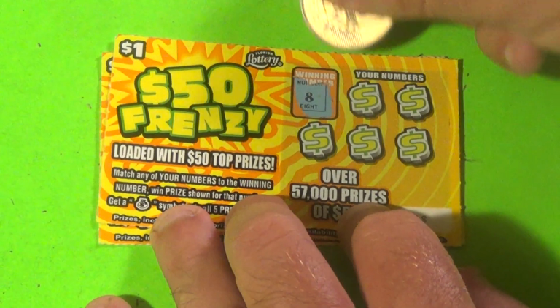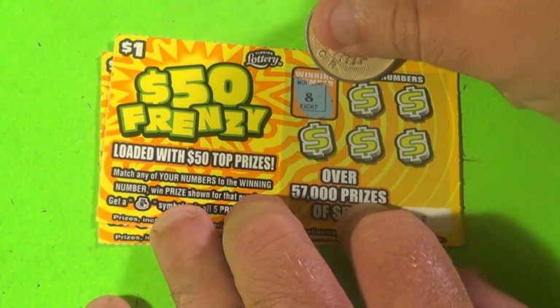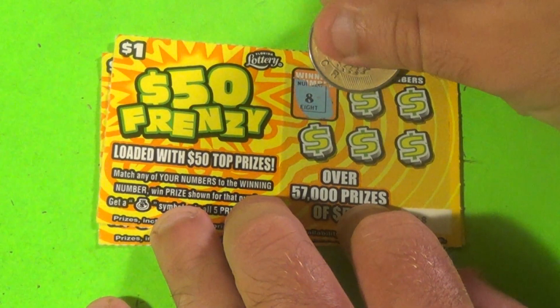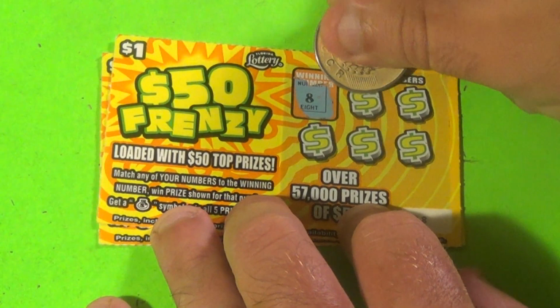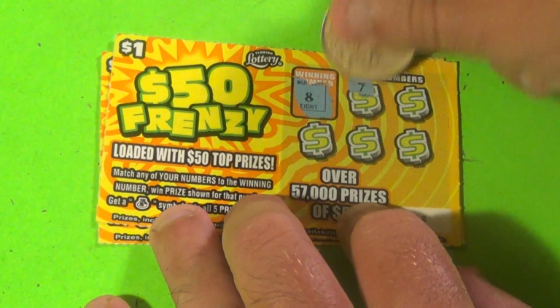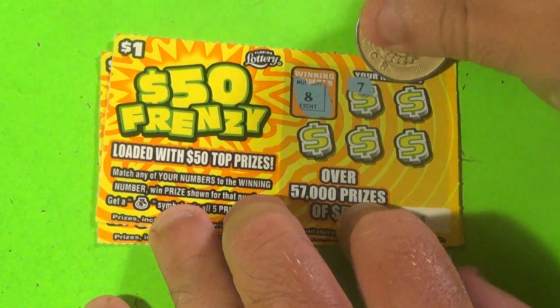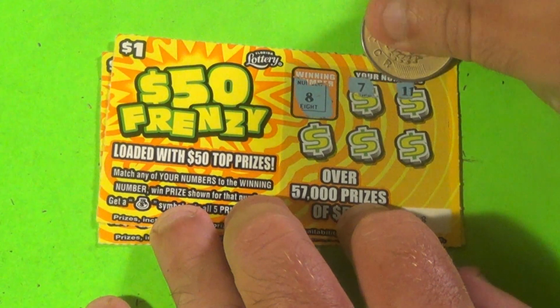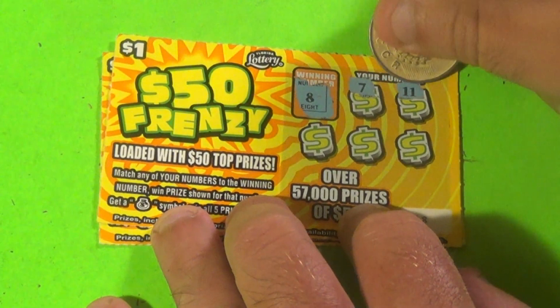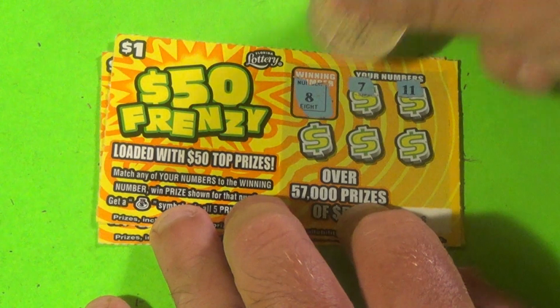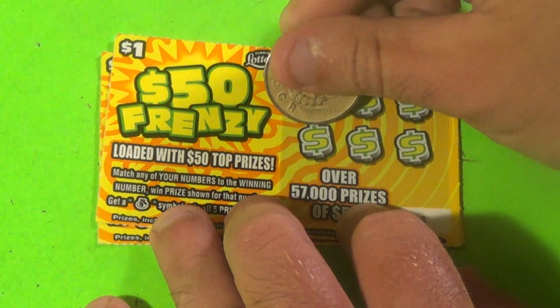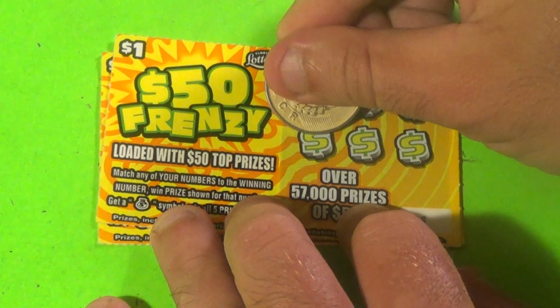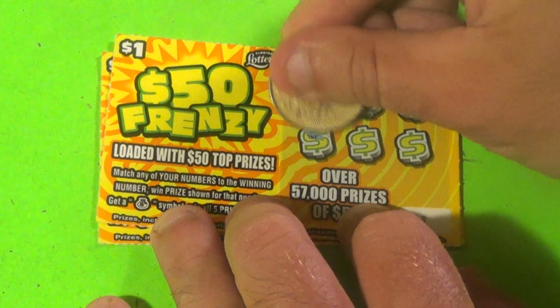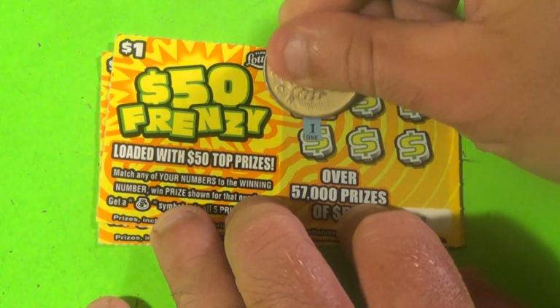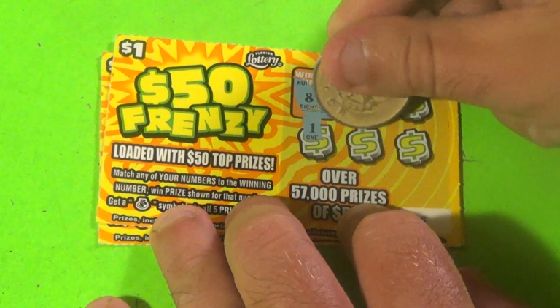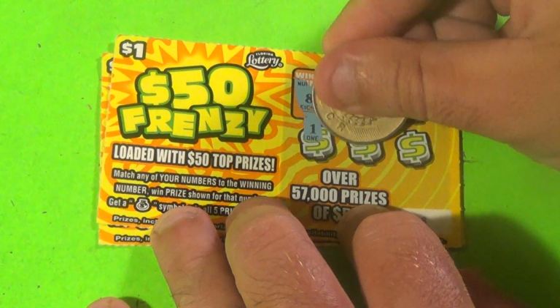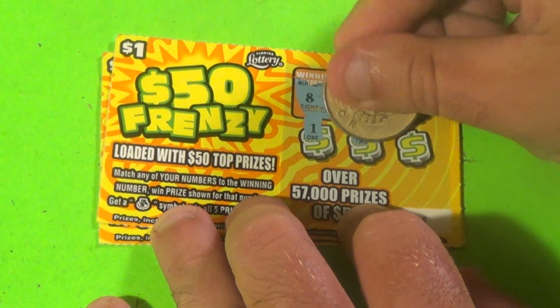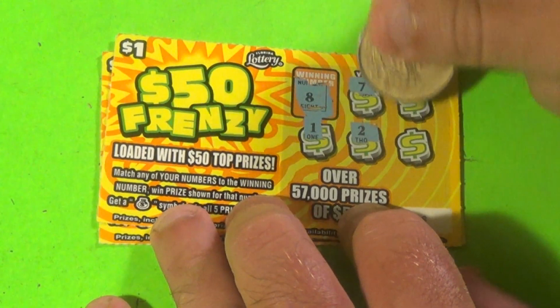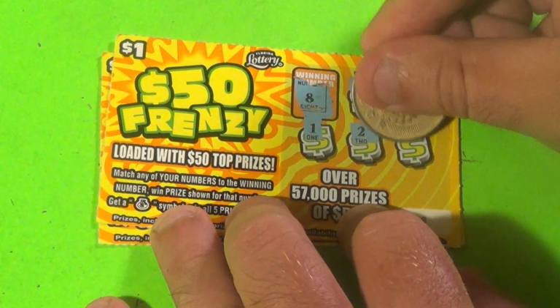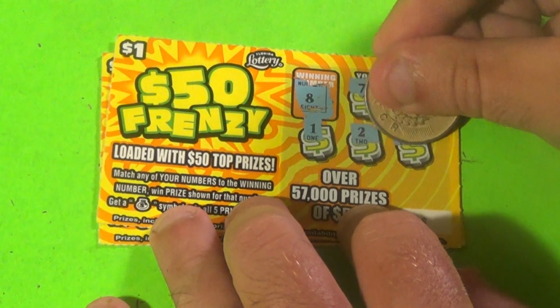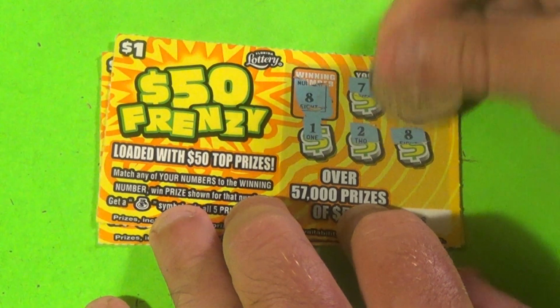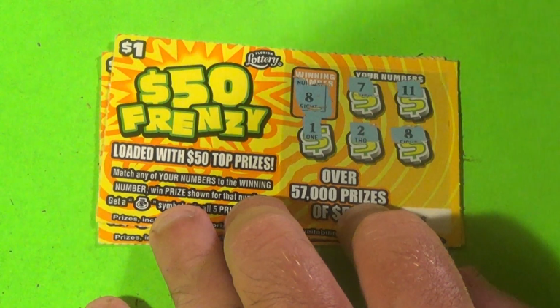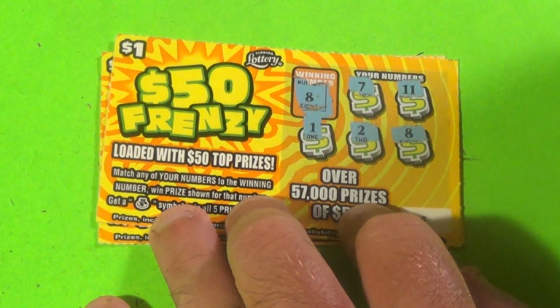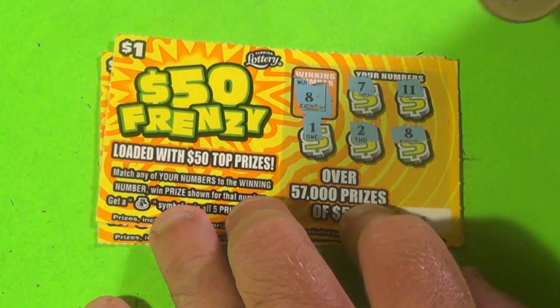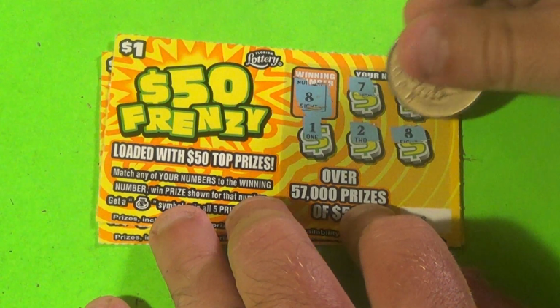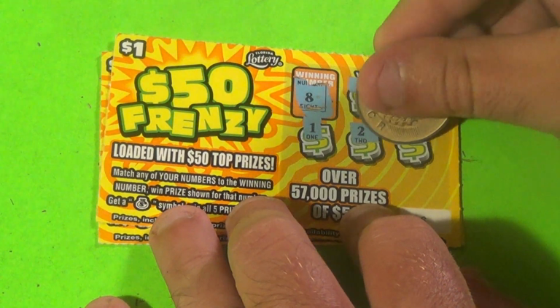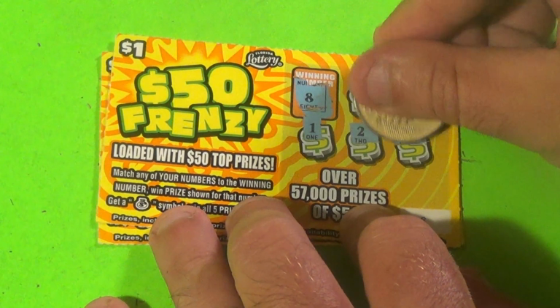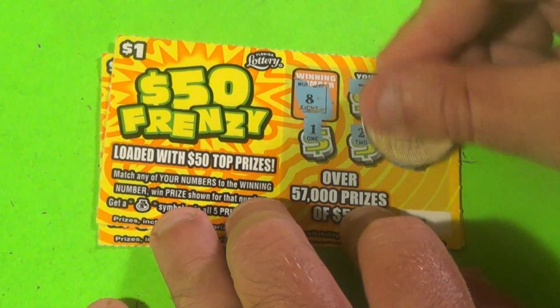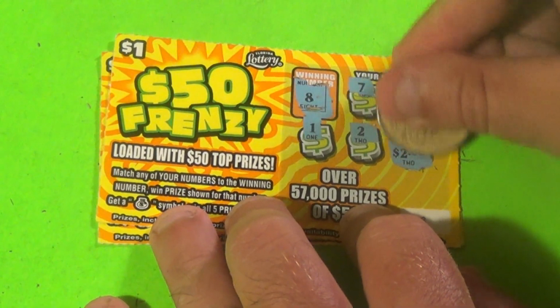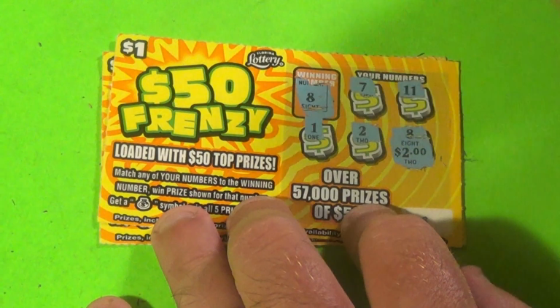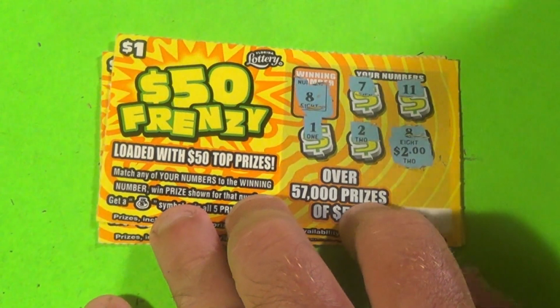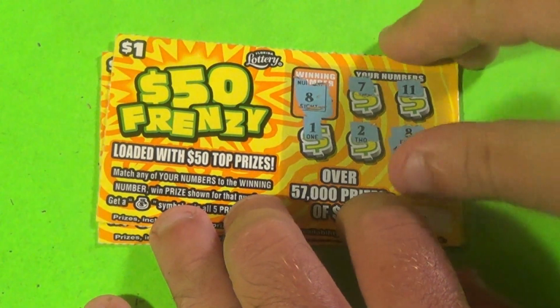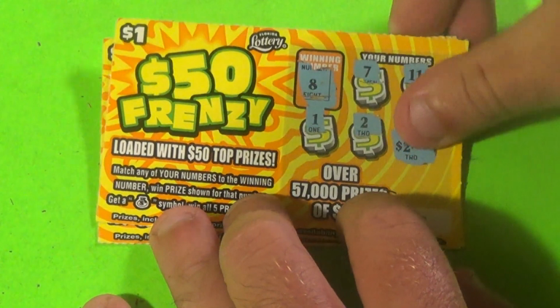An 8, 7, 11, 1, 2, and we have an 8. And we have $2.